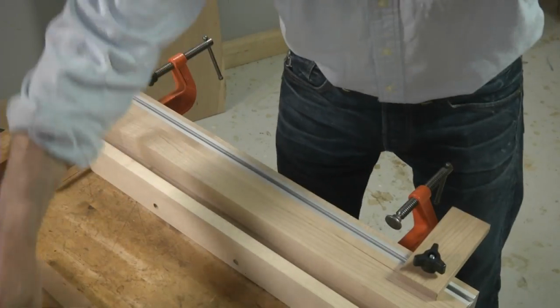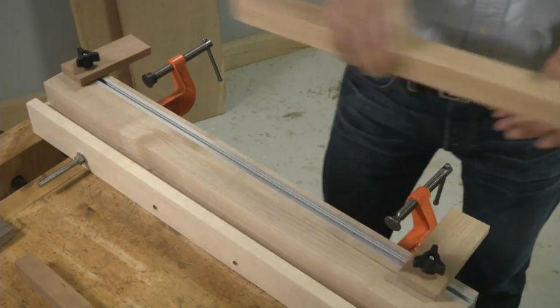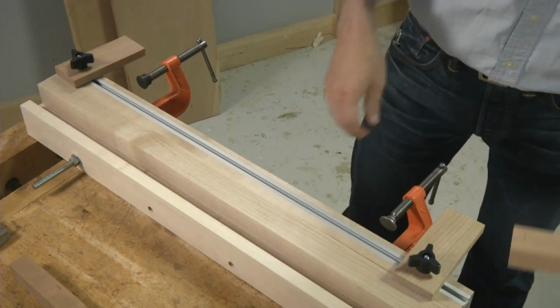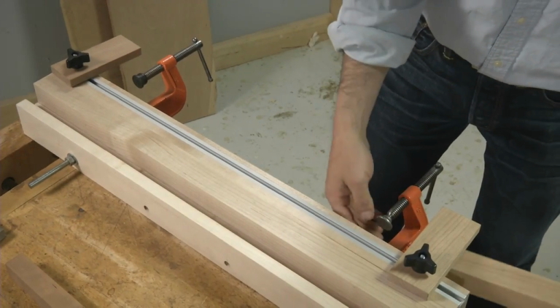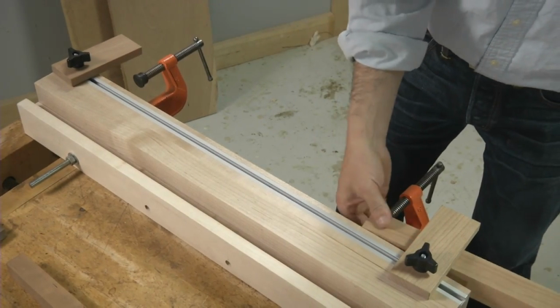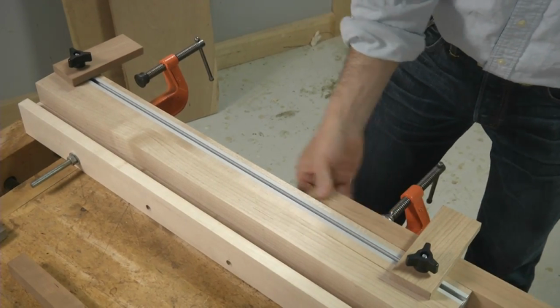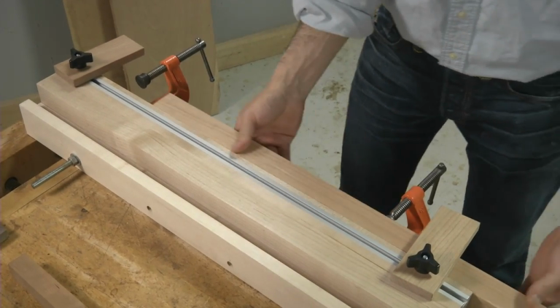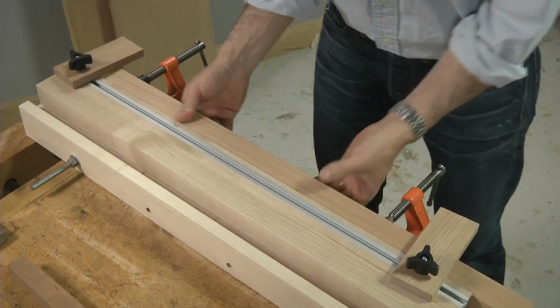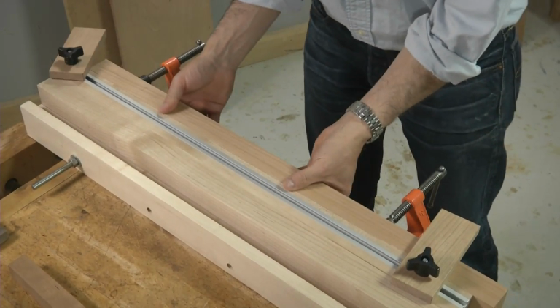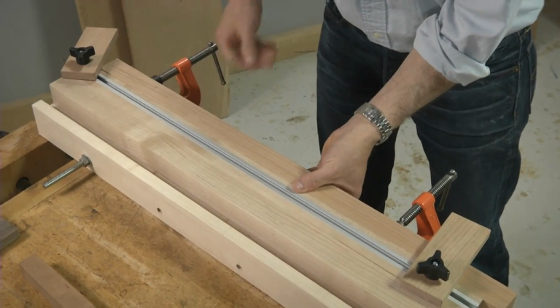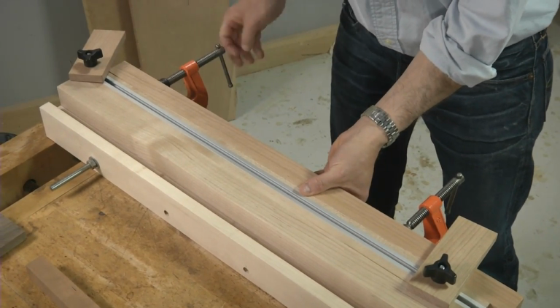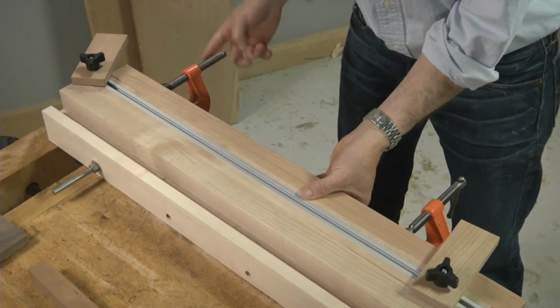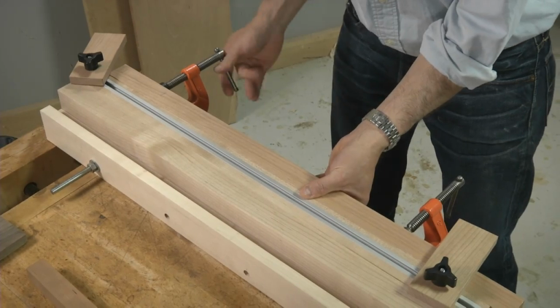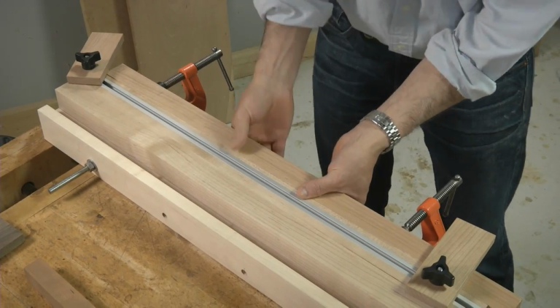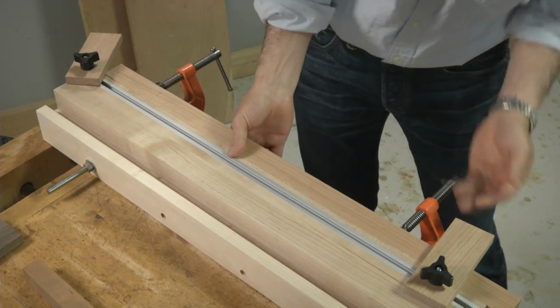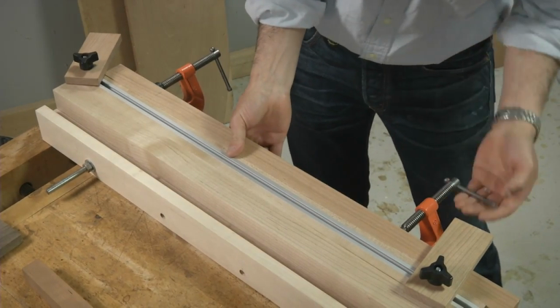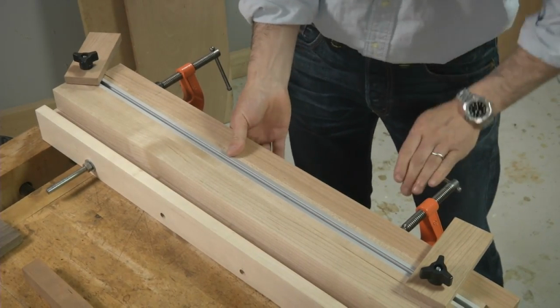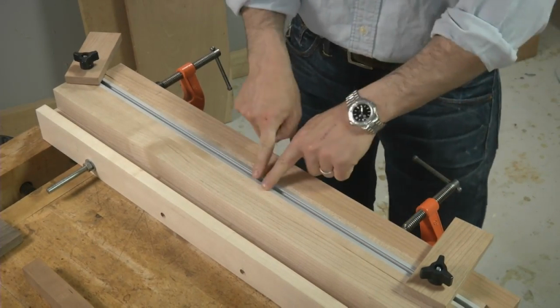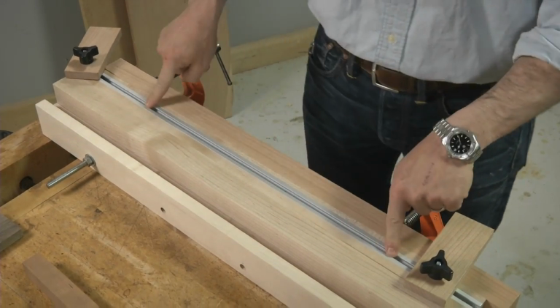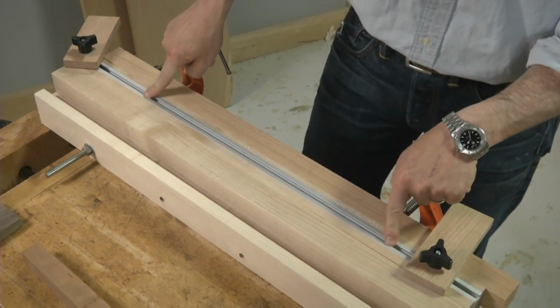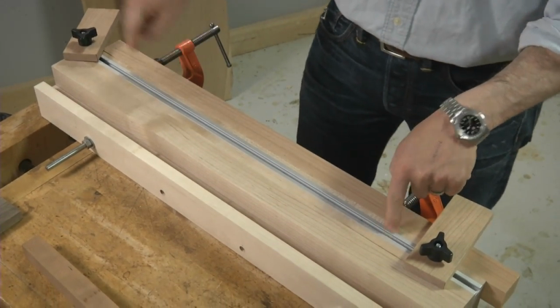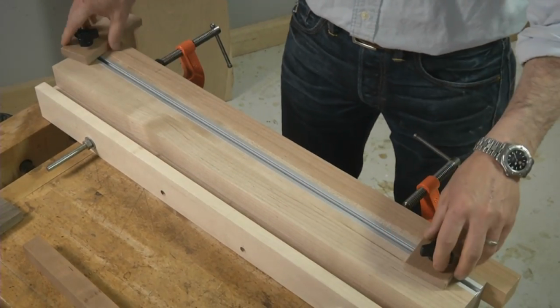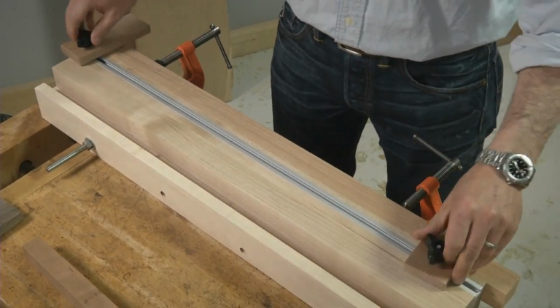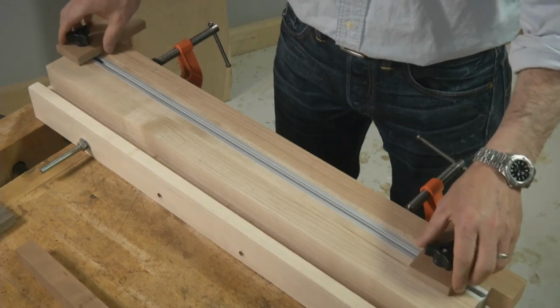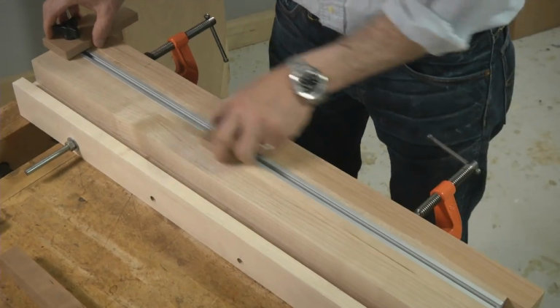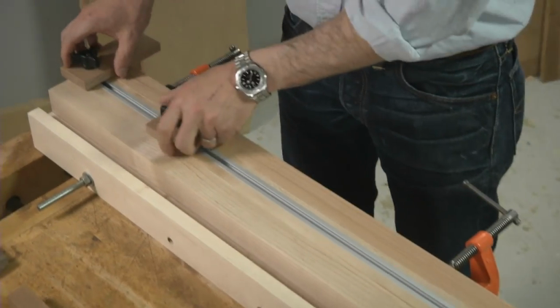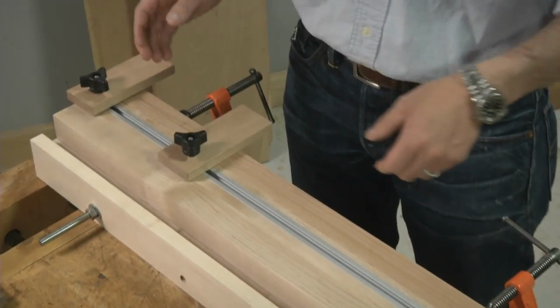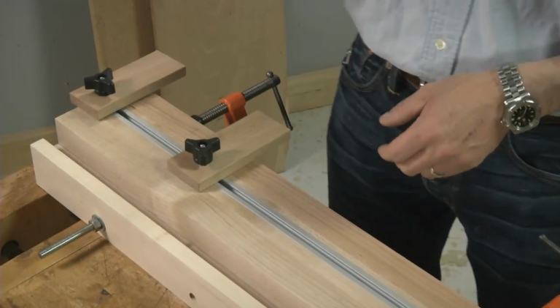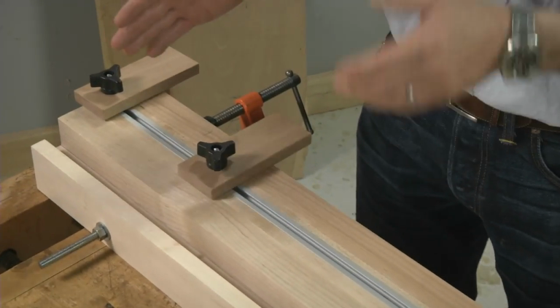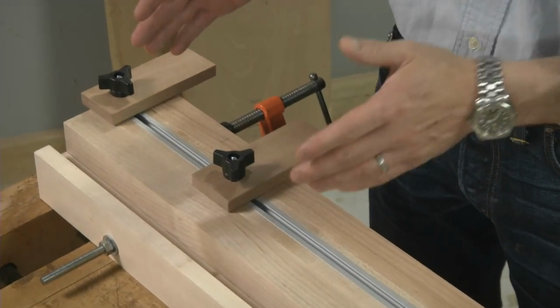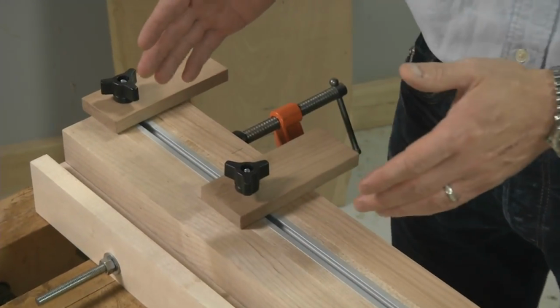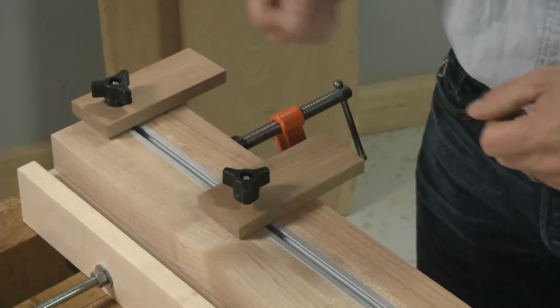These hold downs really secure your work pieces tightly. And this T-track allows me to use repositionable stop blocks to help define the start and stop point of my mortise.